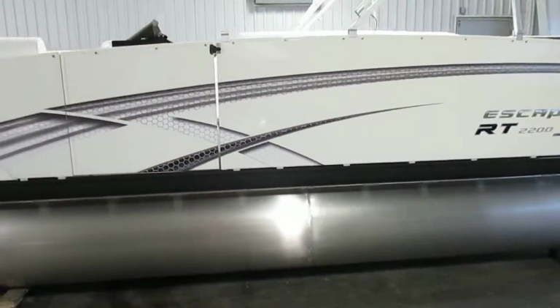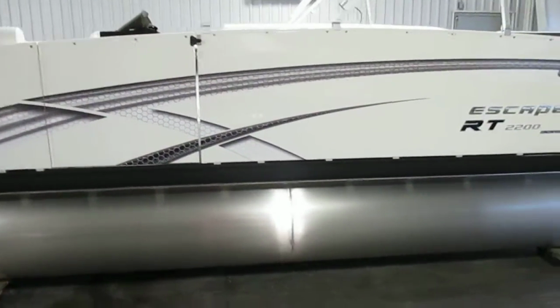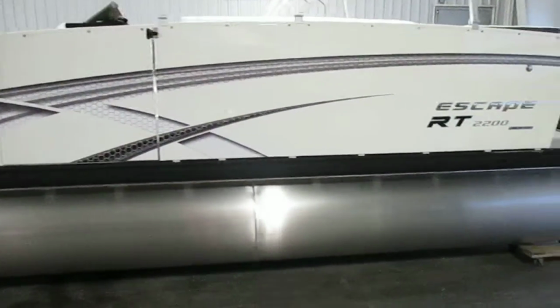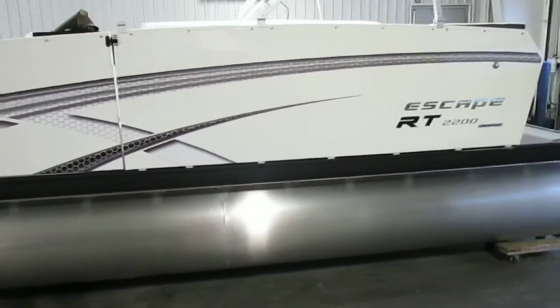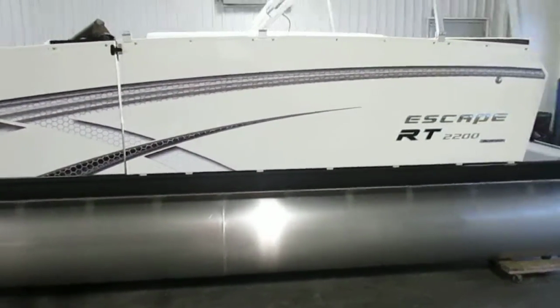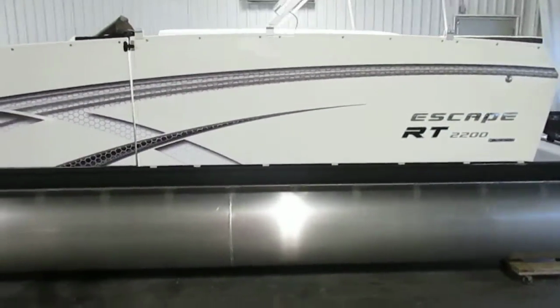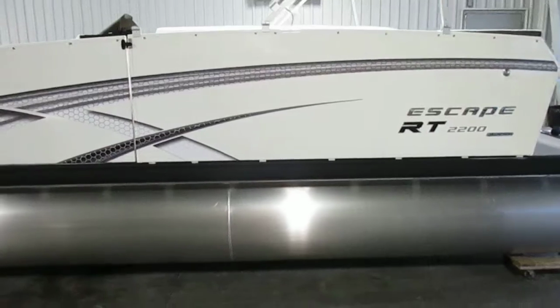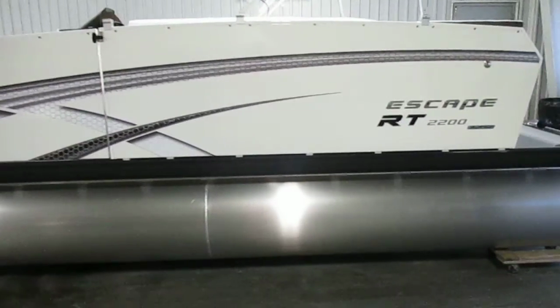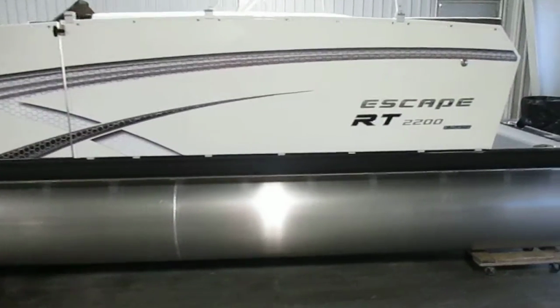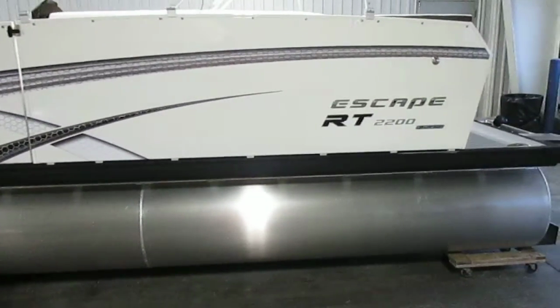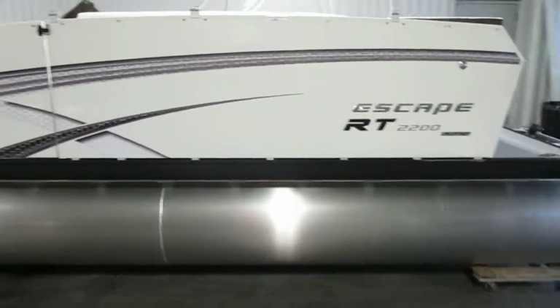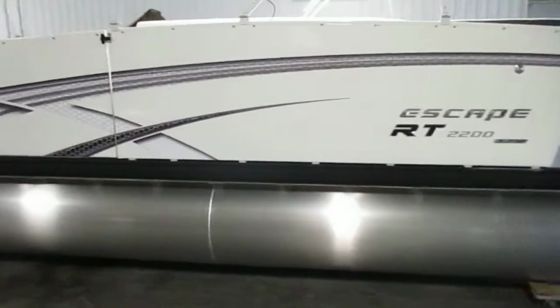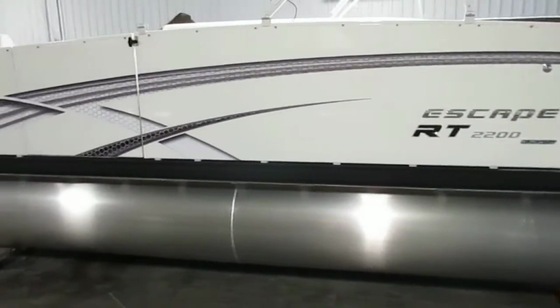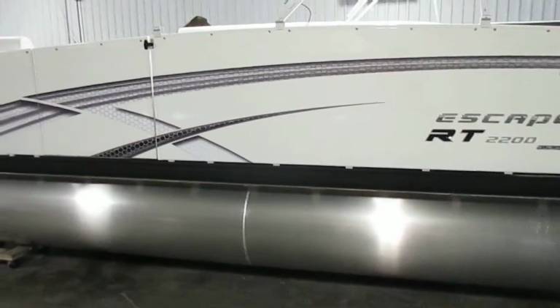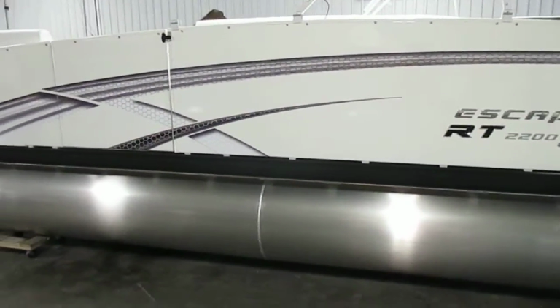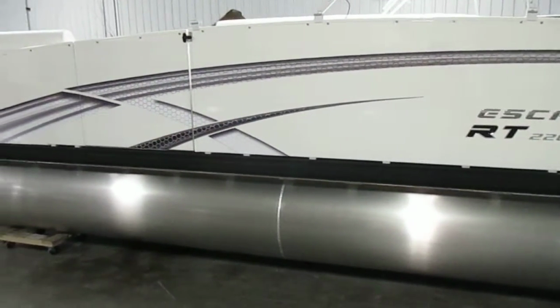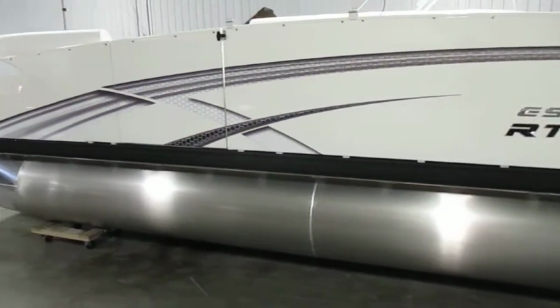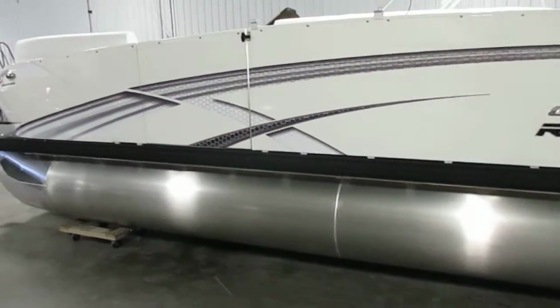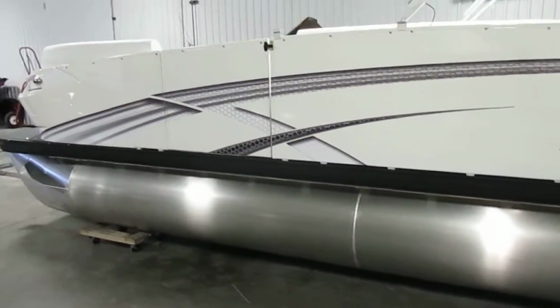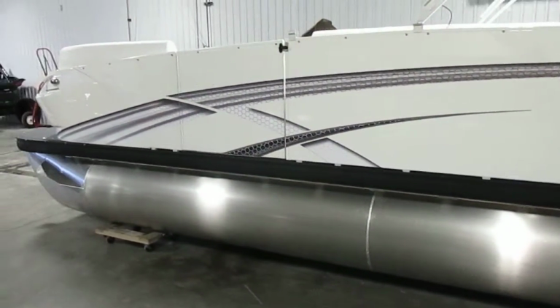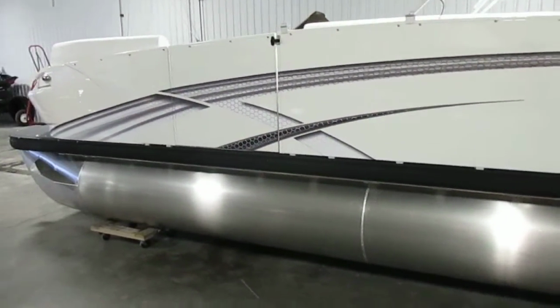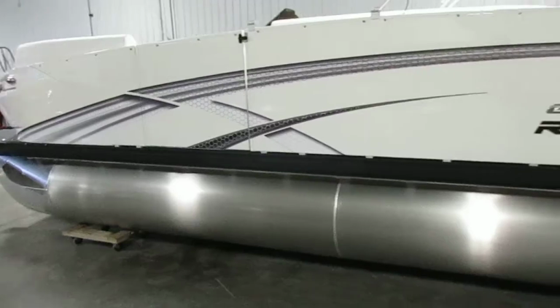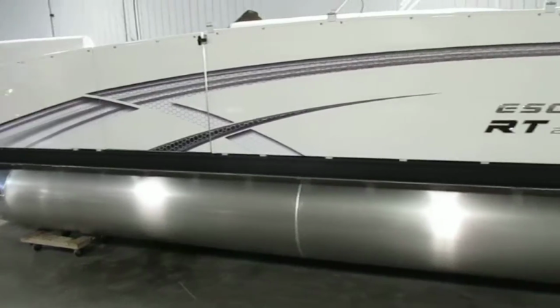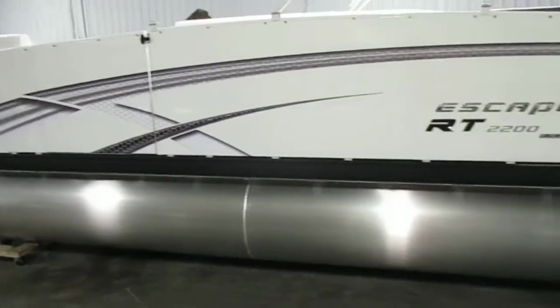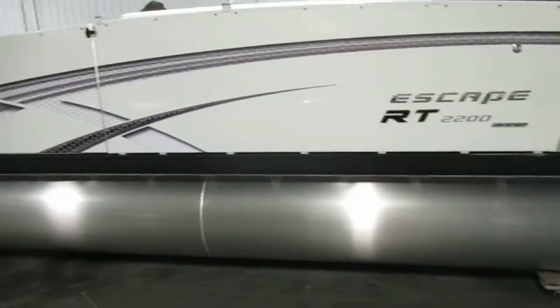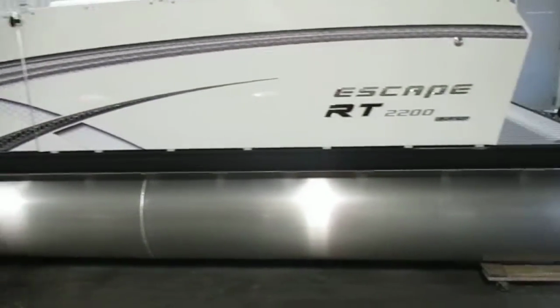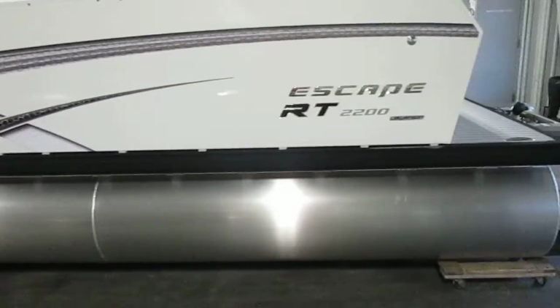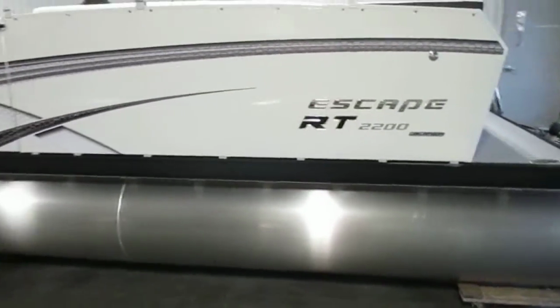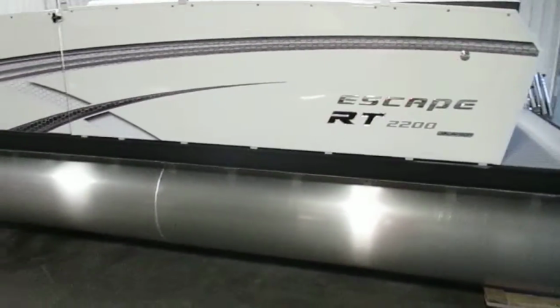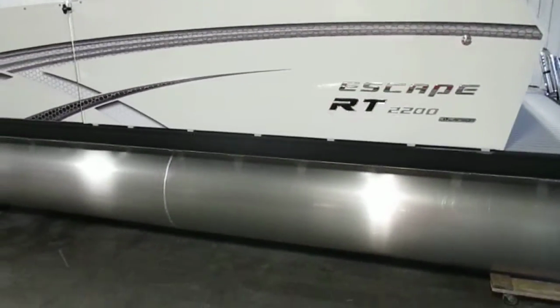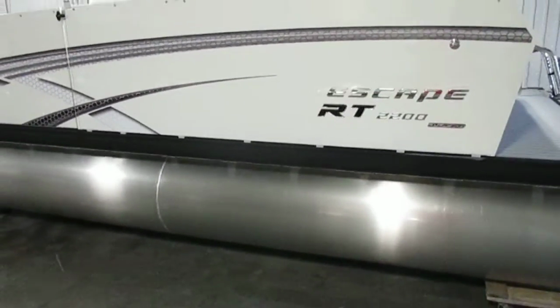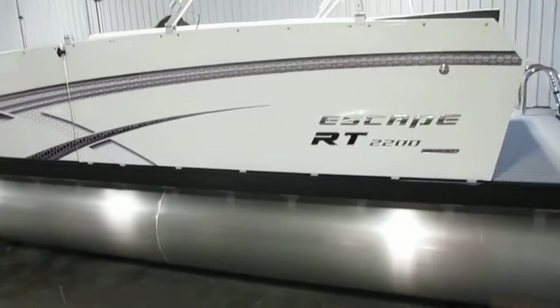This boat is base-priced with a 50 horsepower Mercury four-stroke EFI engine, but options are available from 10 to 135 horsepower. That engine has a three-year factory warranty as well.